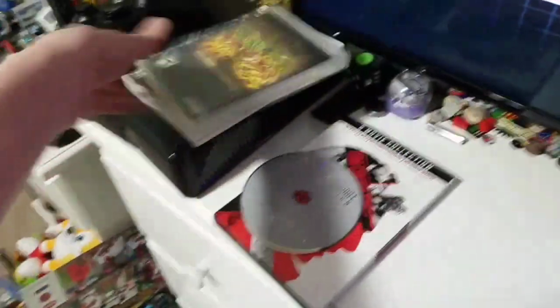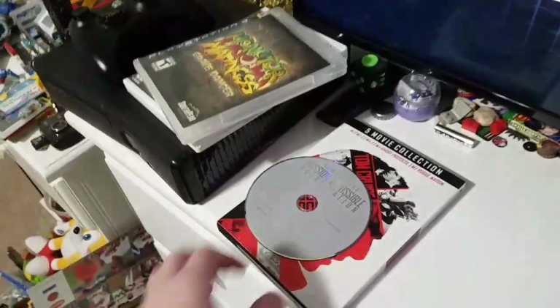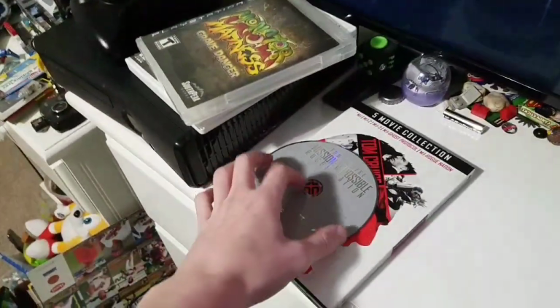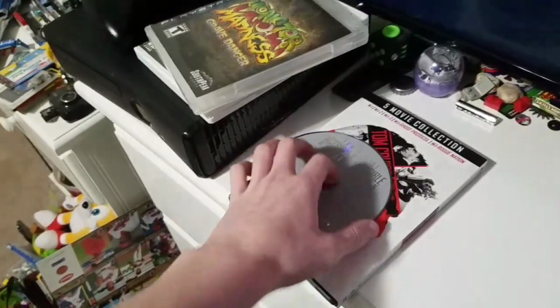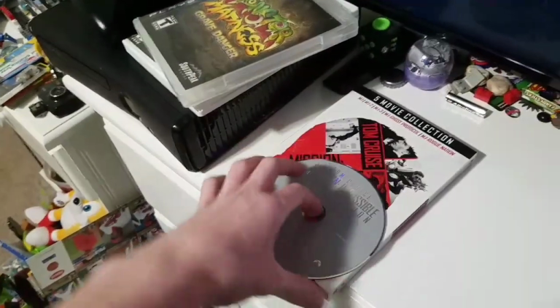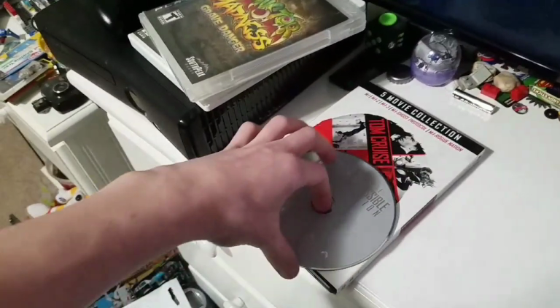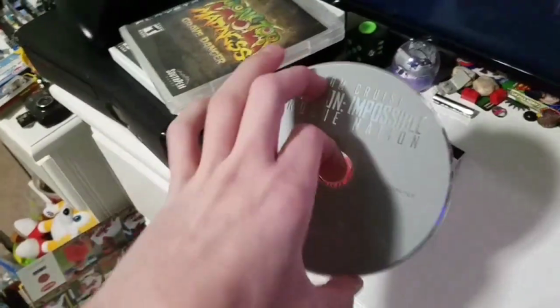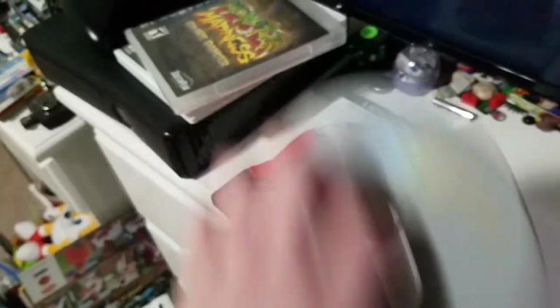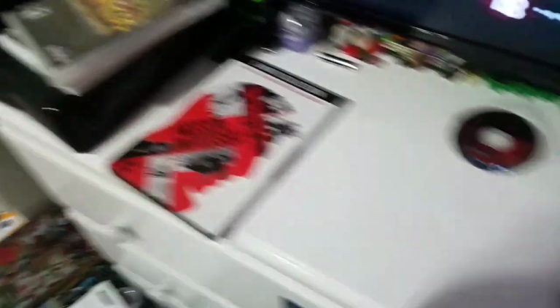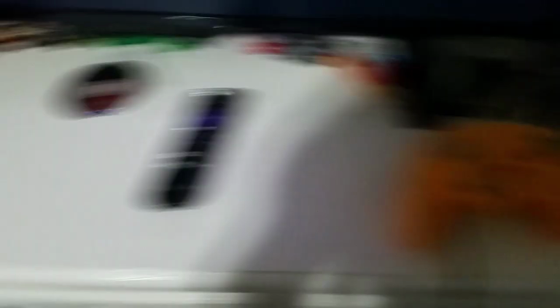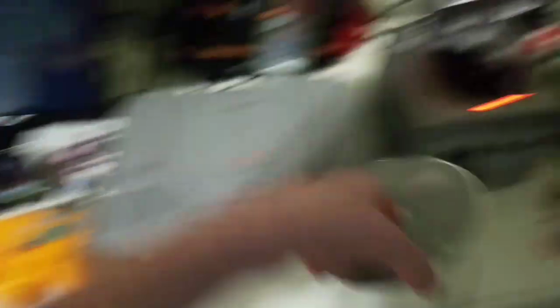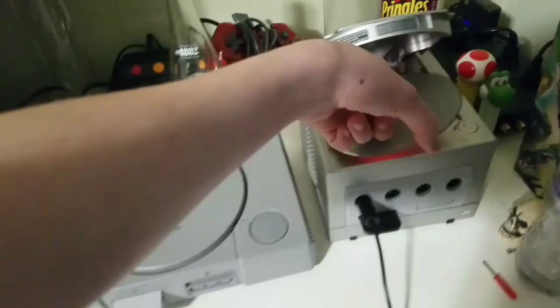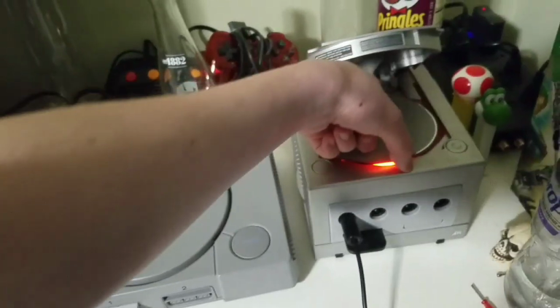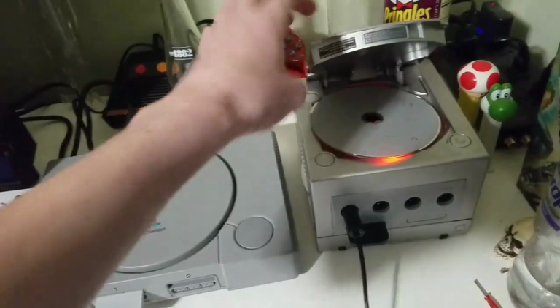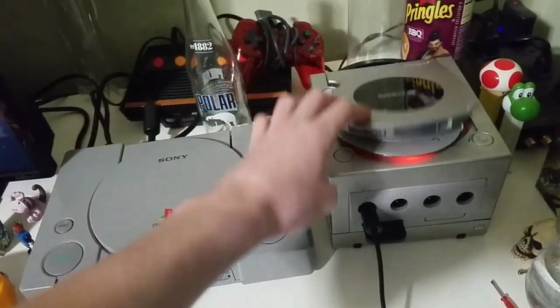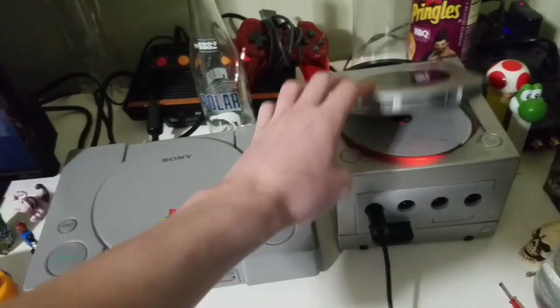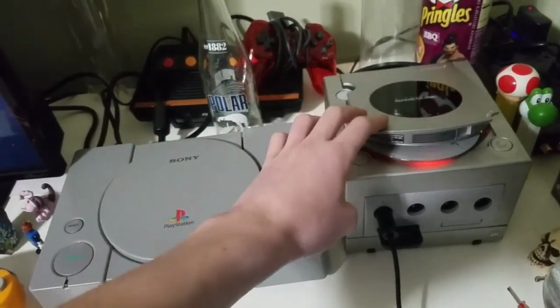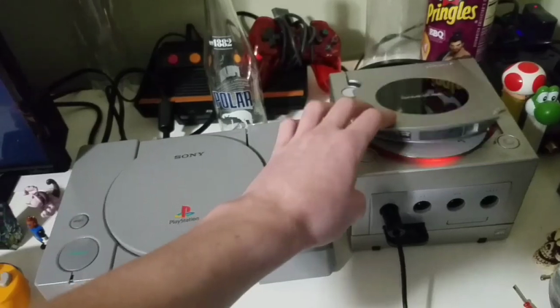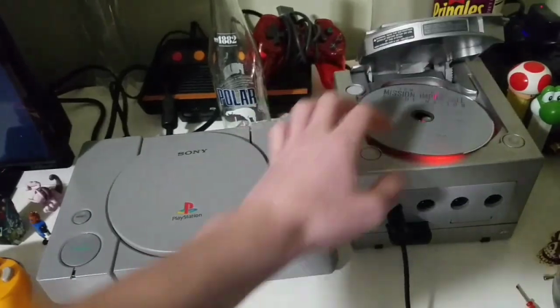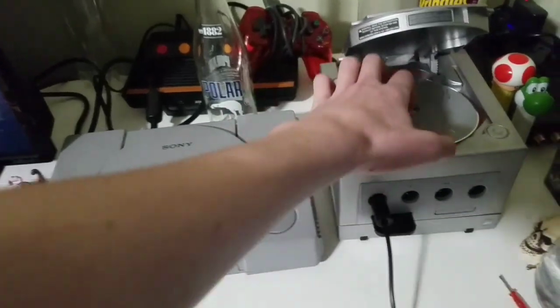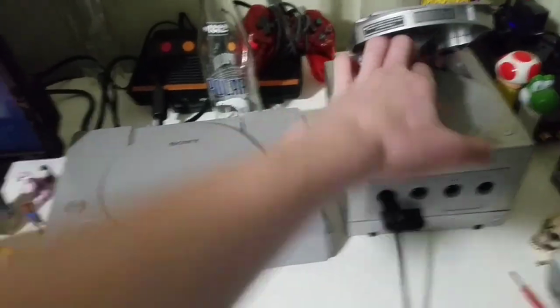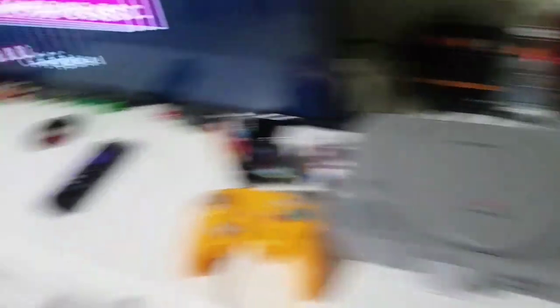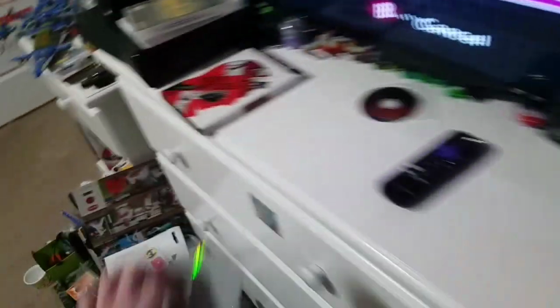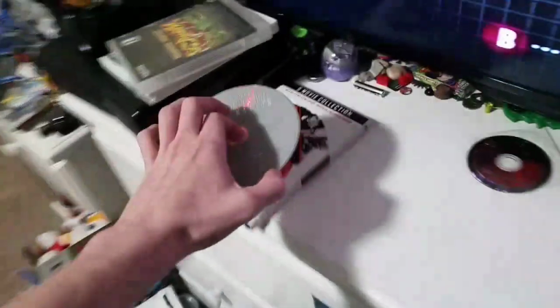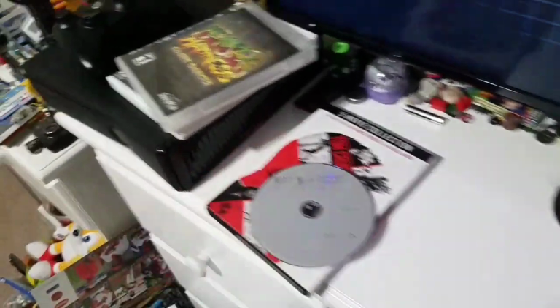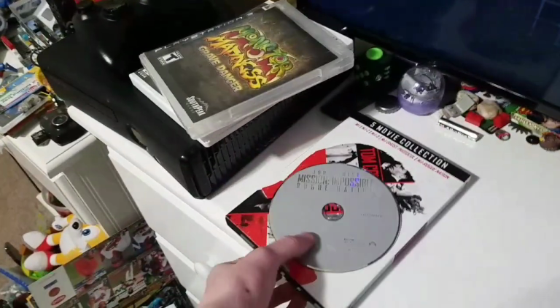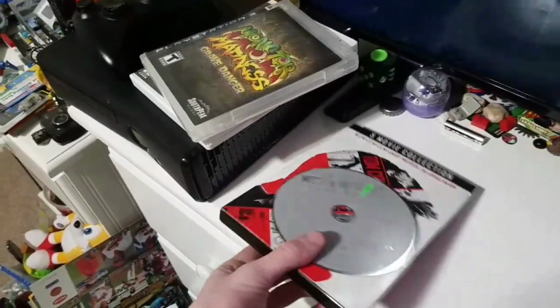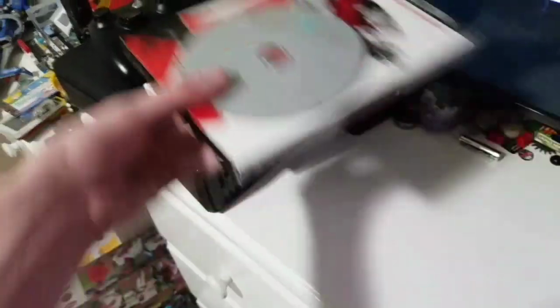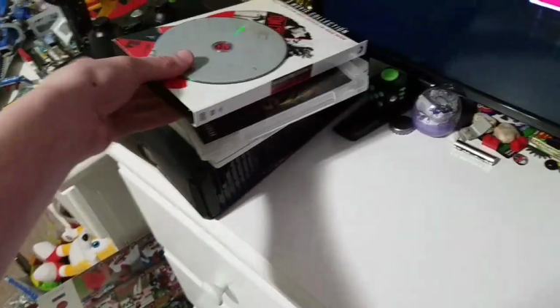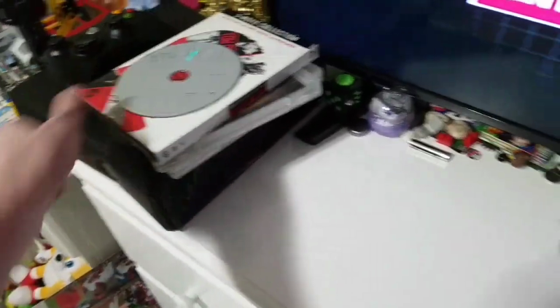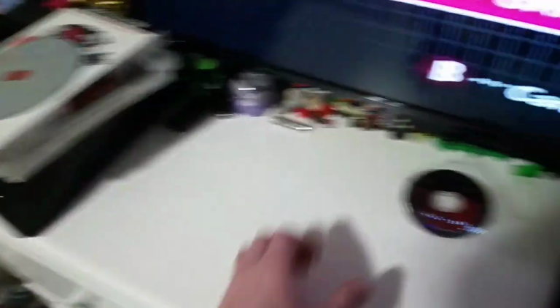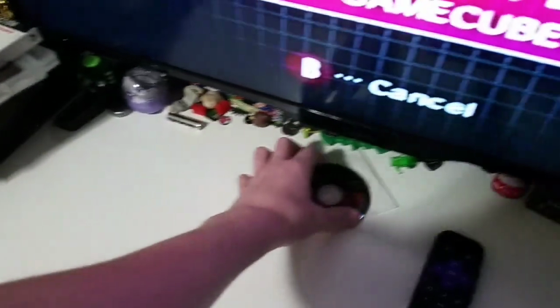How about a DVD then? Mission Impossible Rogue Nation. That does not want to fit either. Just put that to the side — I'm going to watch that later.